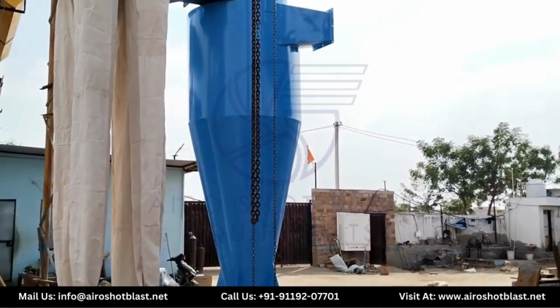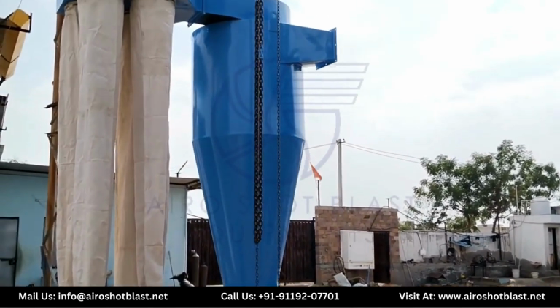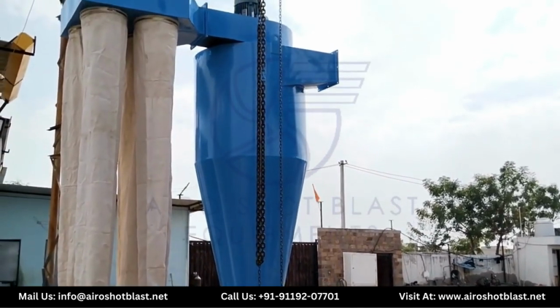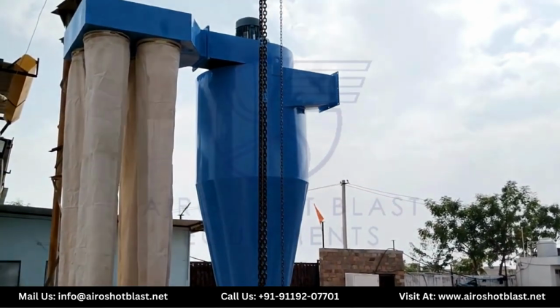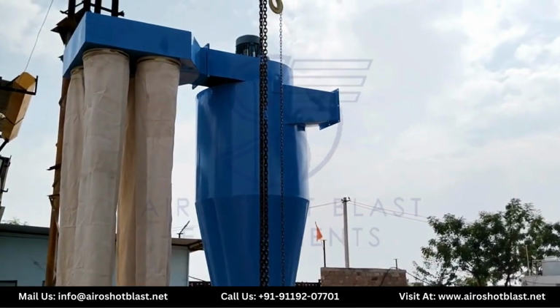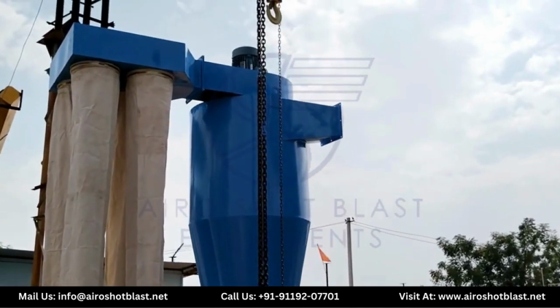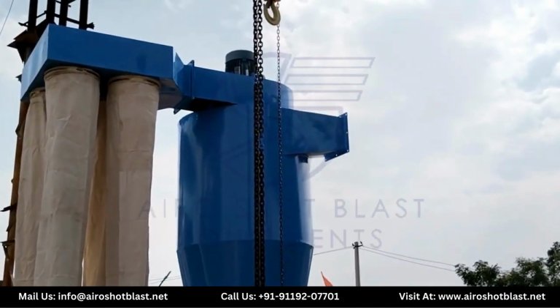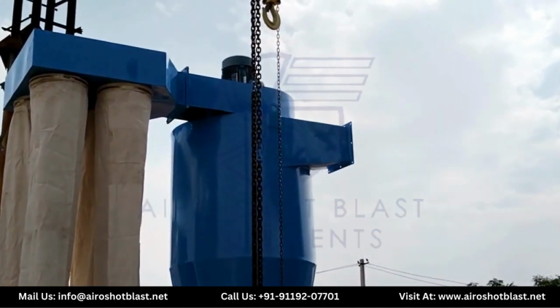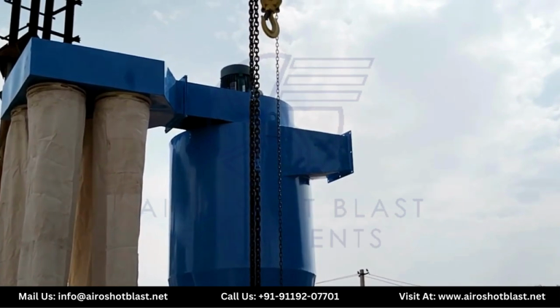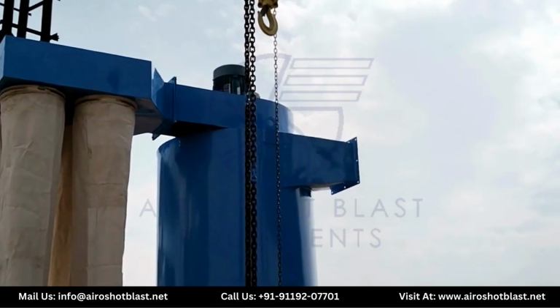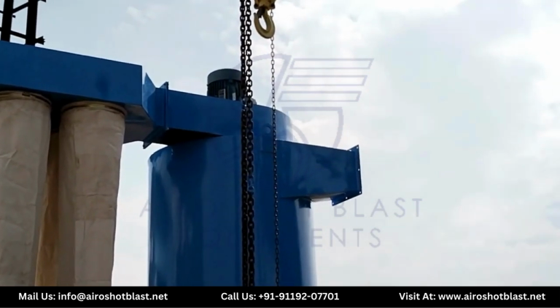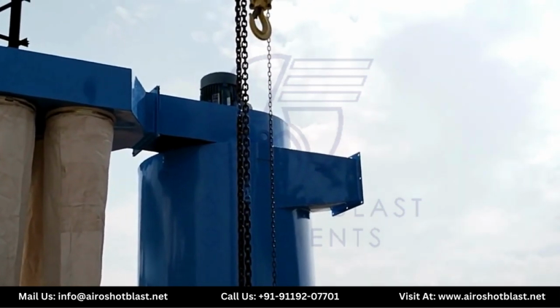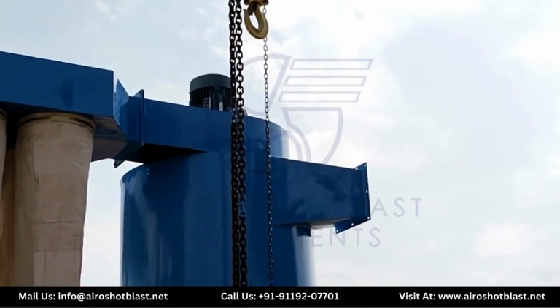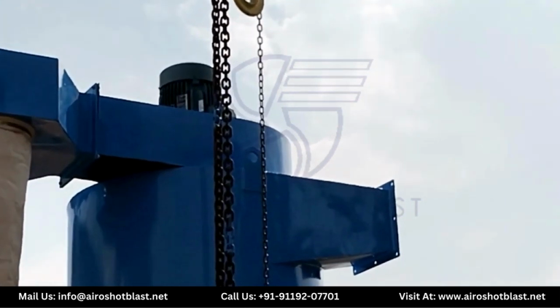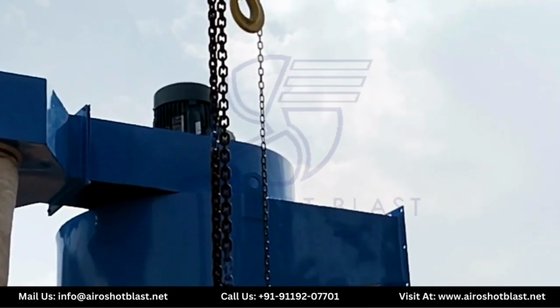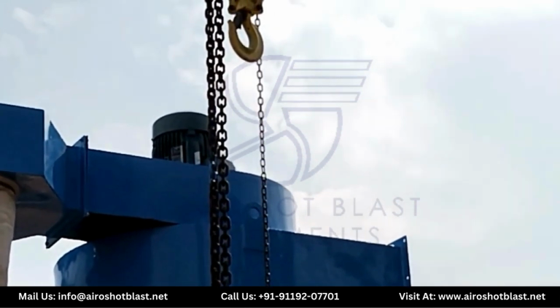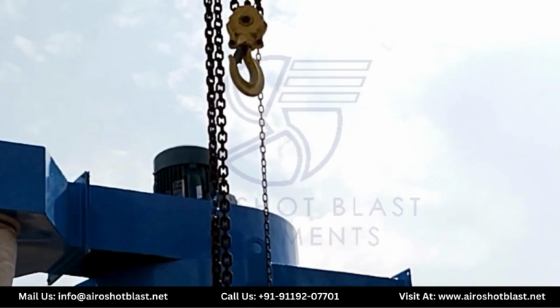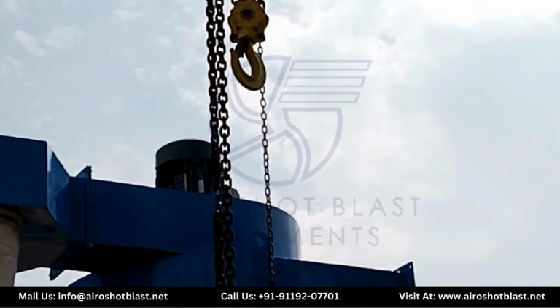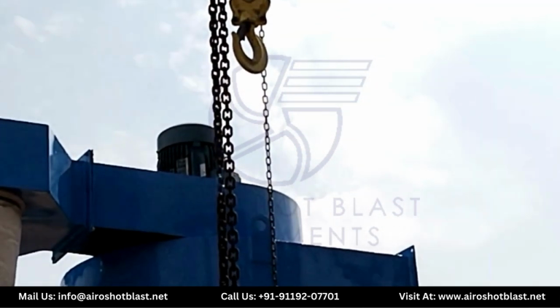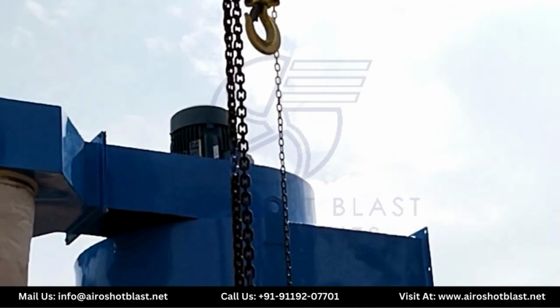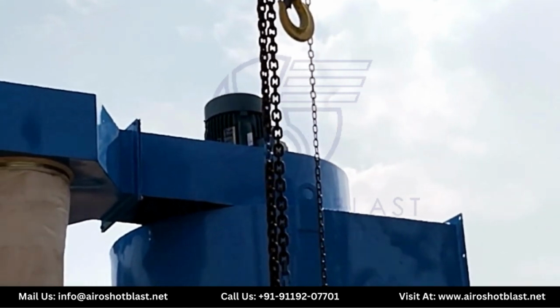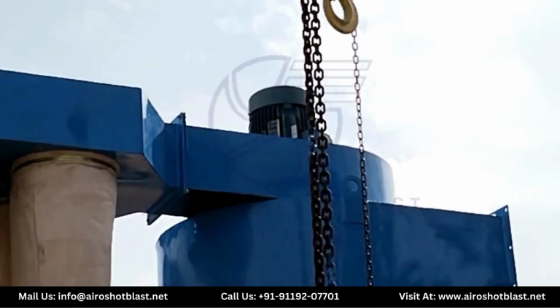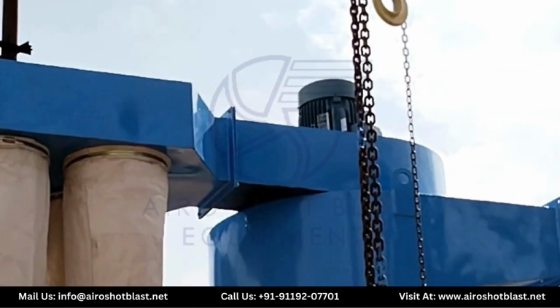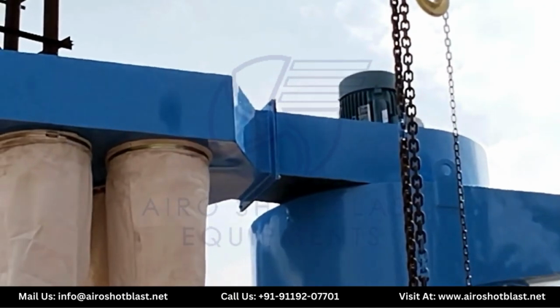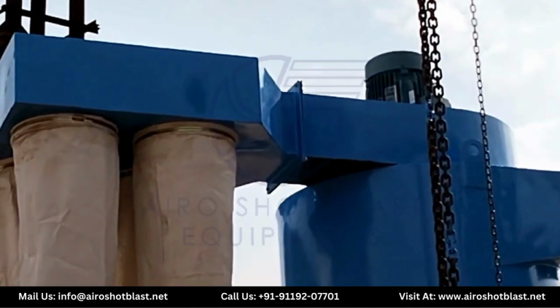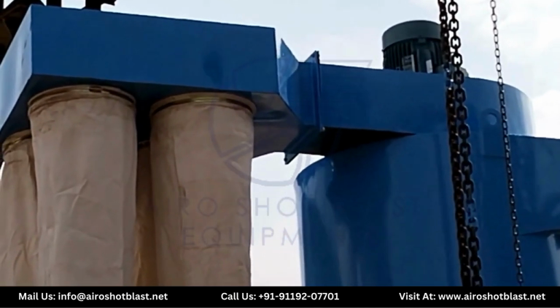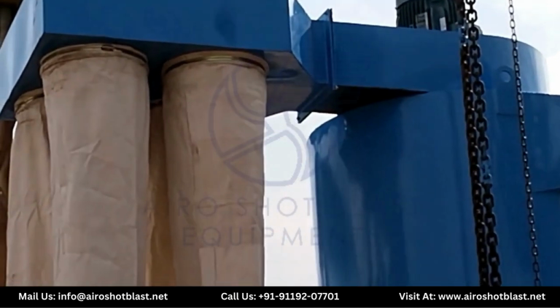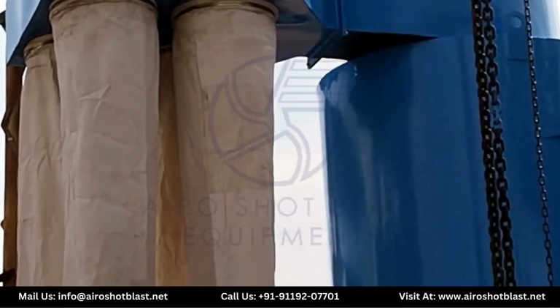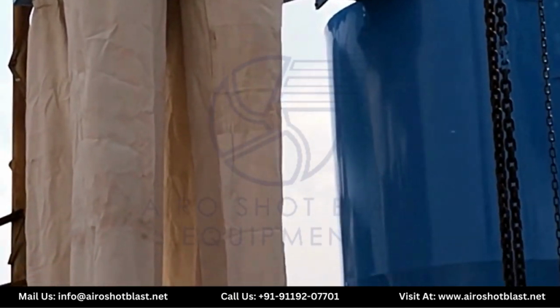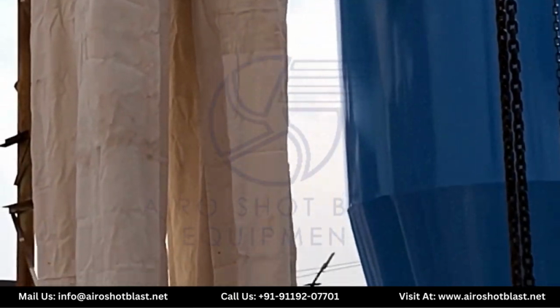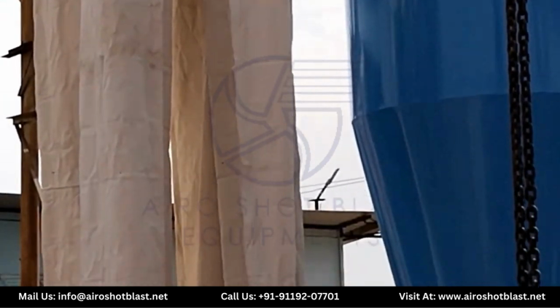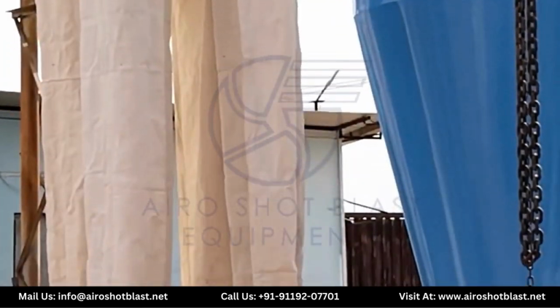This dust collector consists of three major parts. First, the blower and impeller, which carry a 7.5 HP motor. Second is the dust bag hood with four fabric bags, and the last two dust trays are installed.